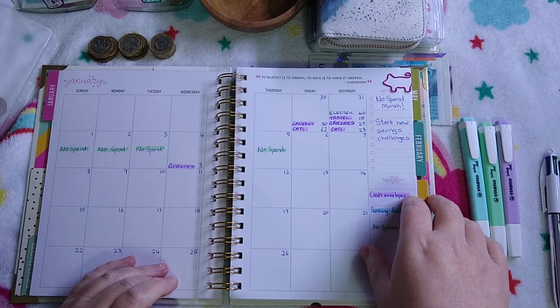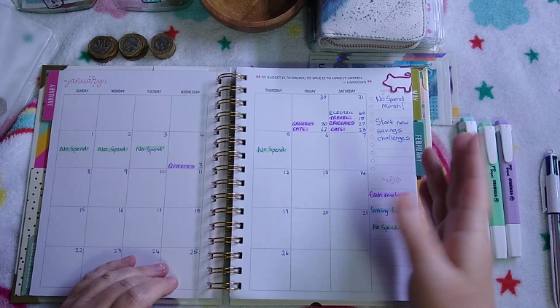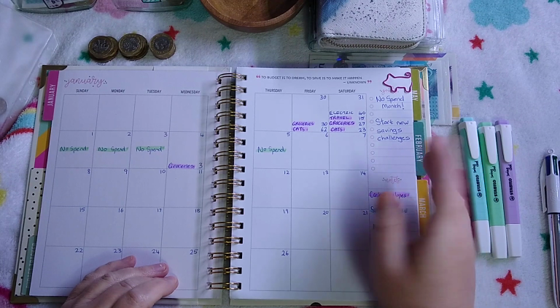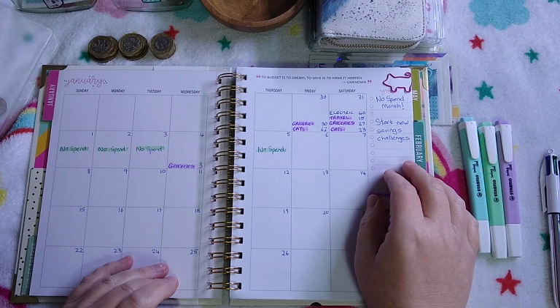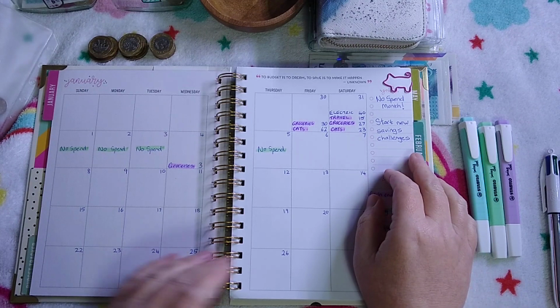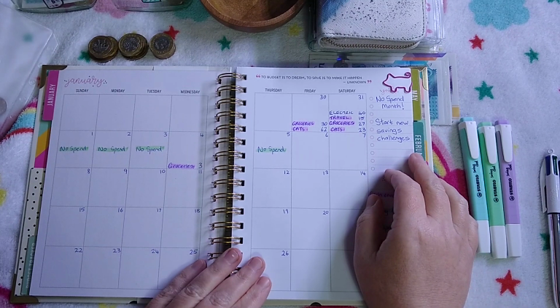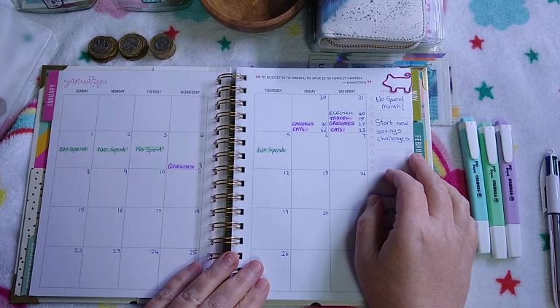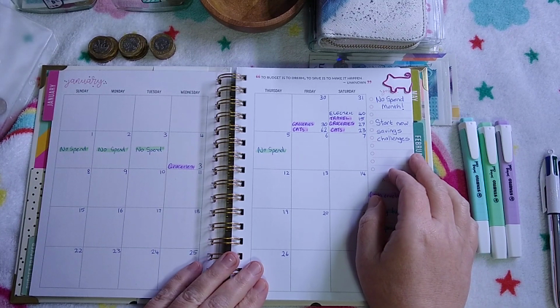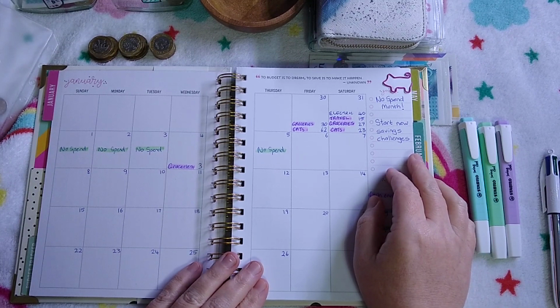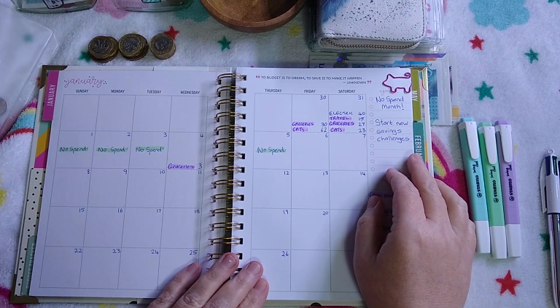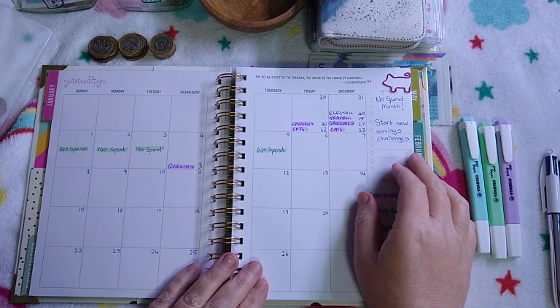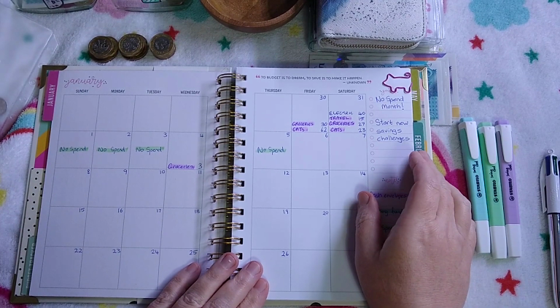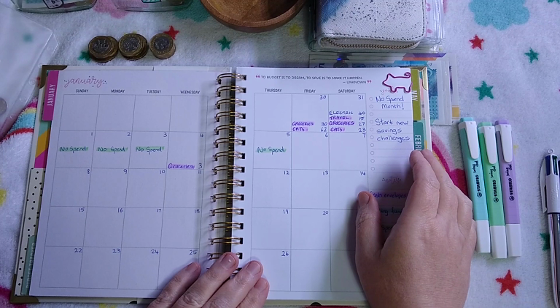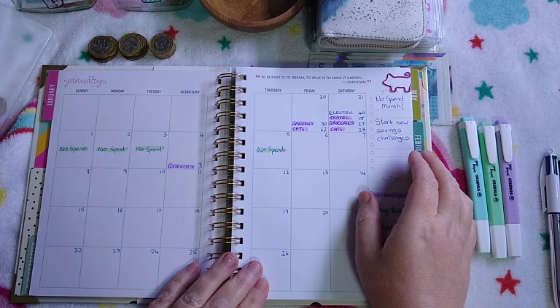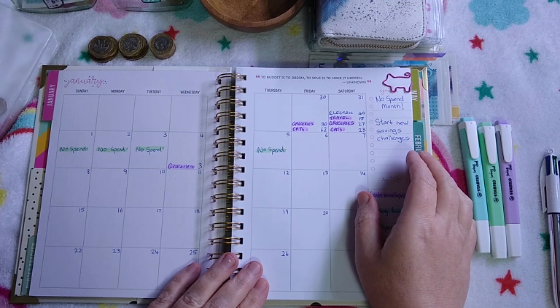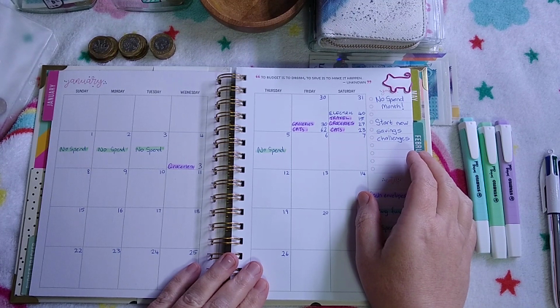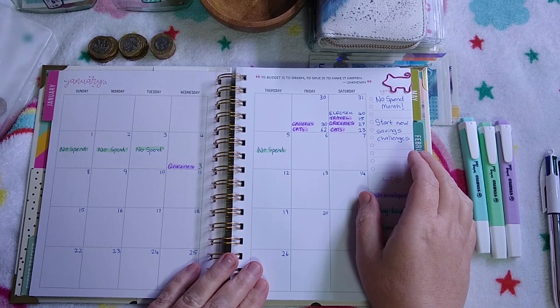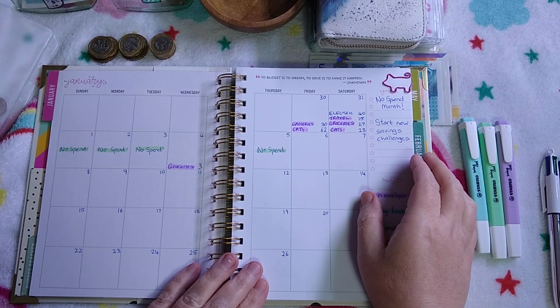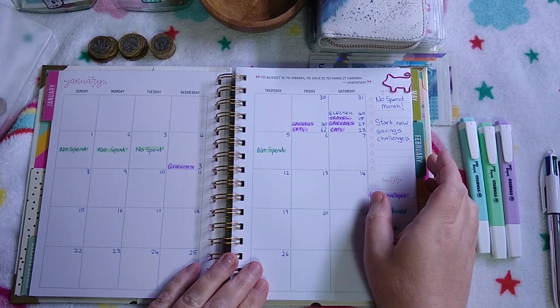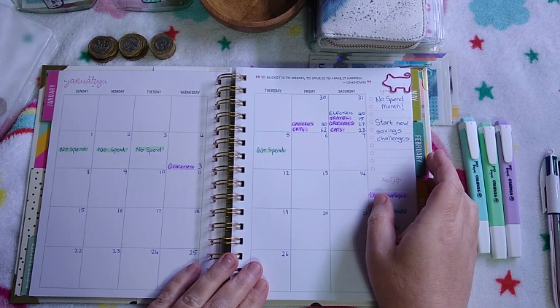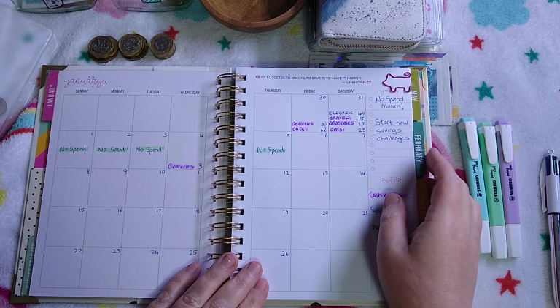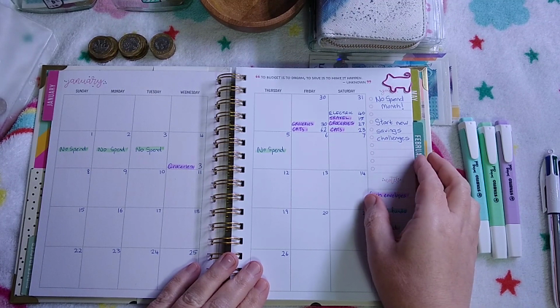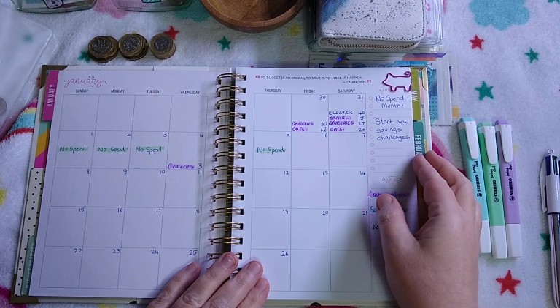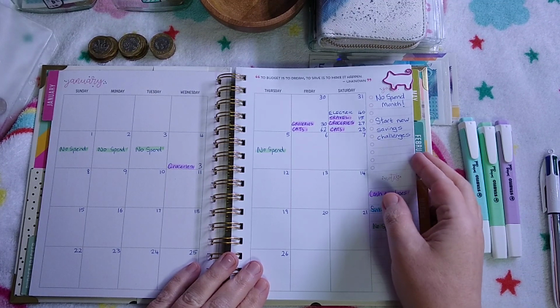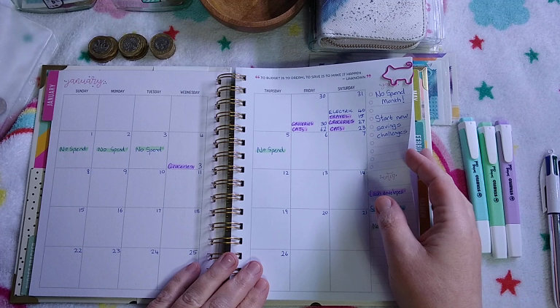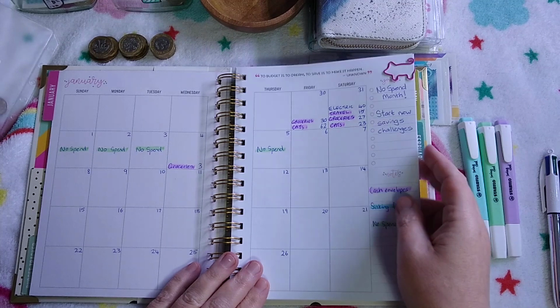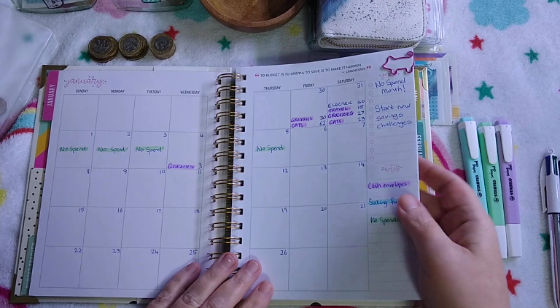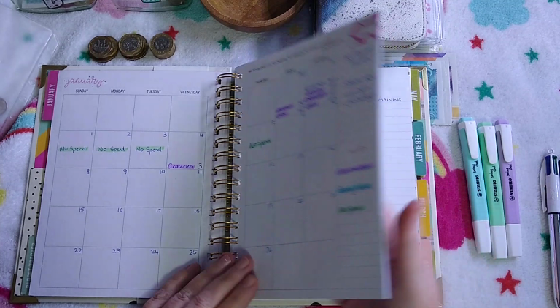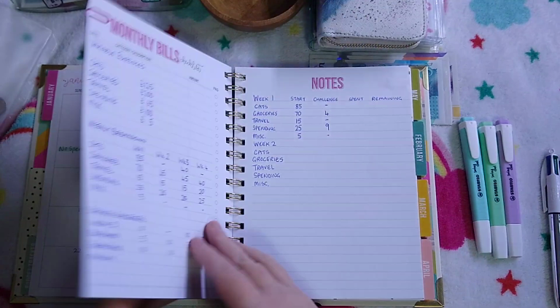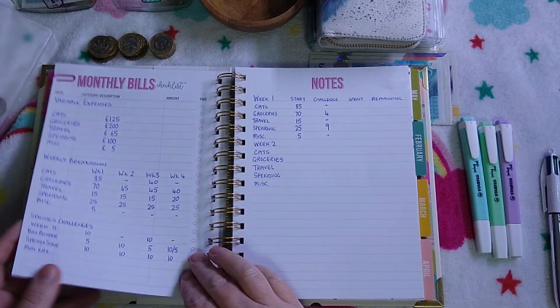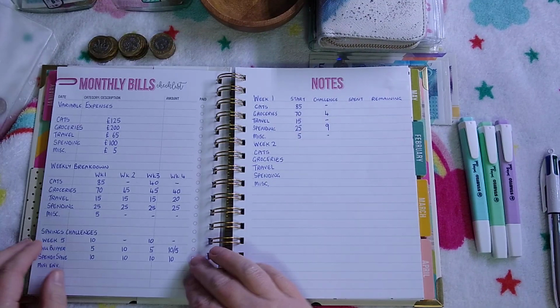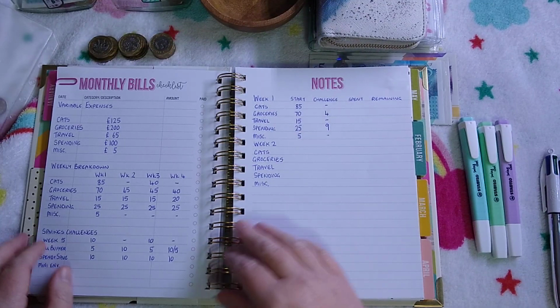For me, my no spend month means no spending of my spending money, and I'm going to try very hard not to spend too much from sinking funds either. So that was the week so far.